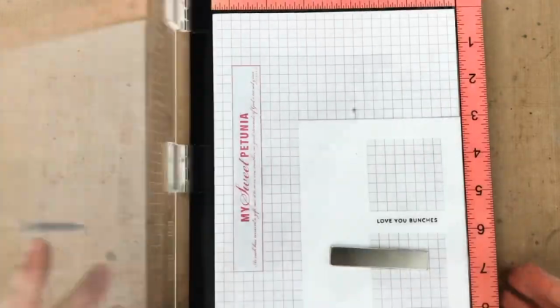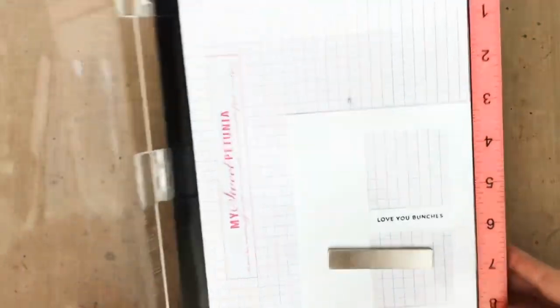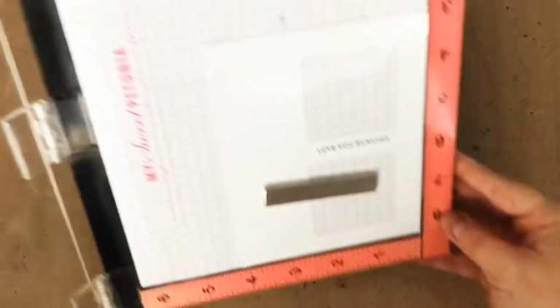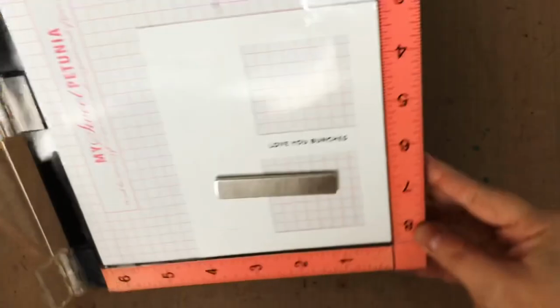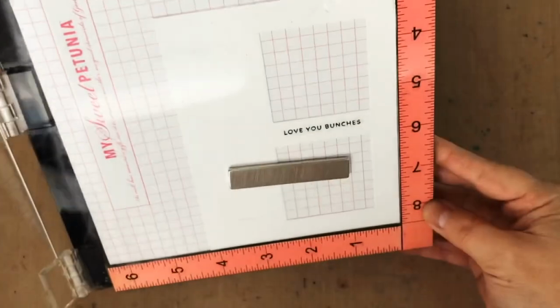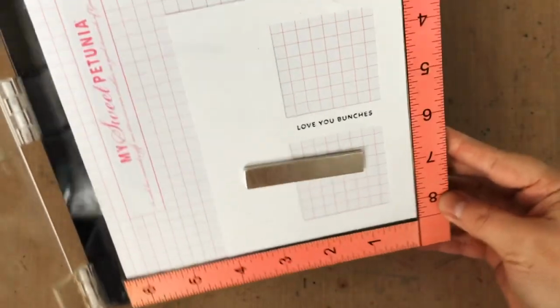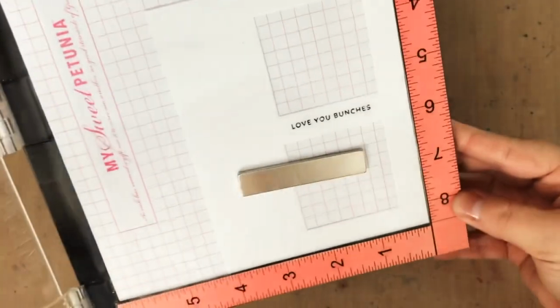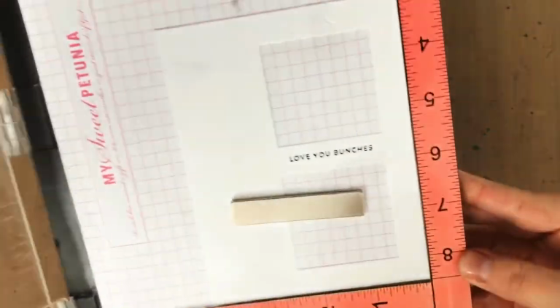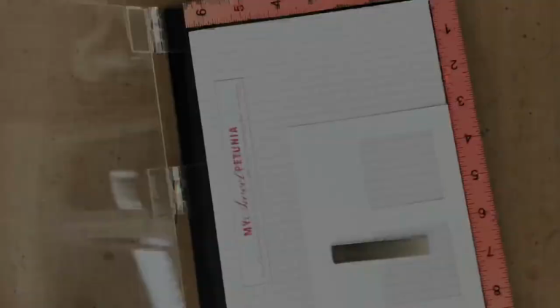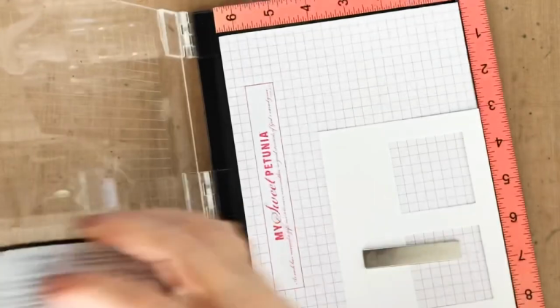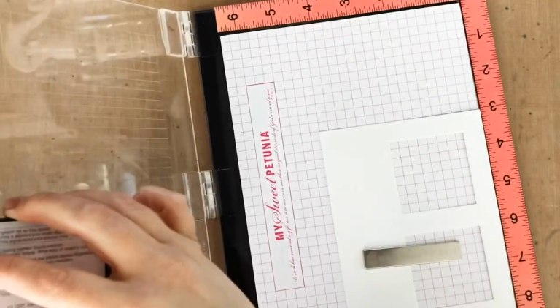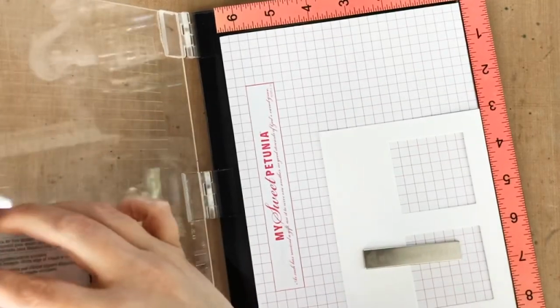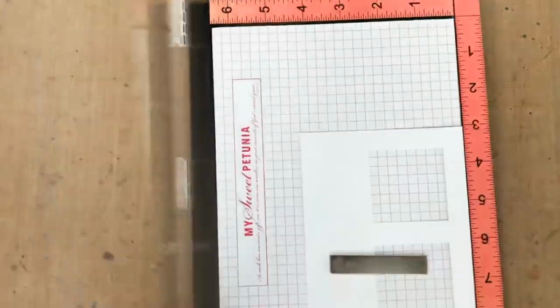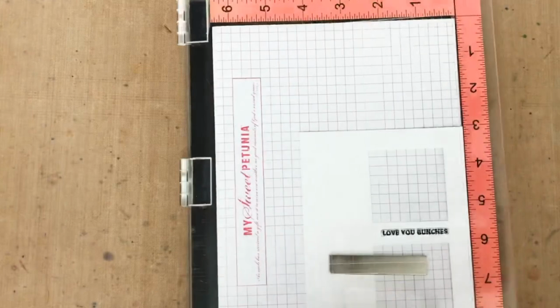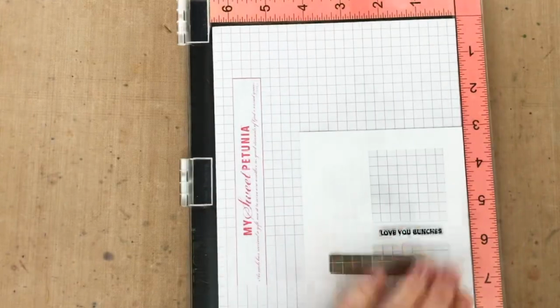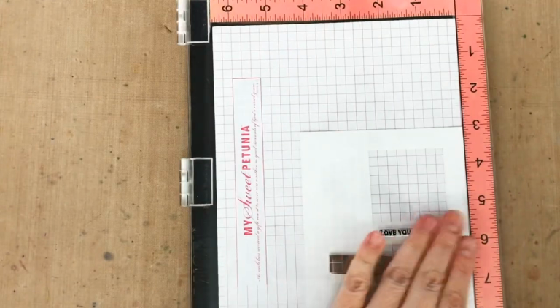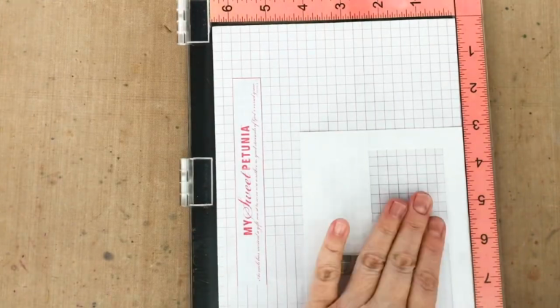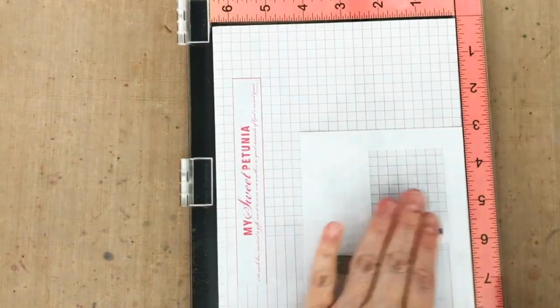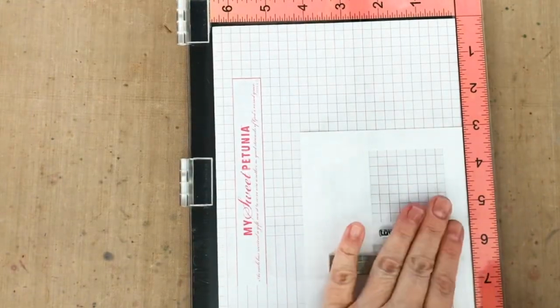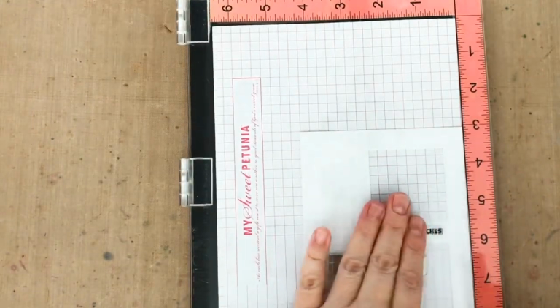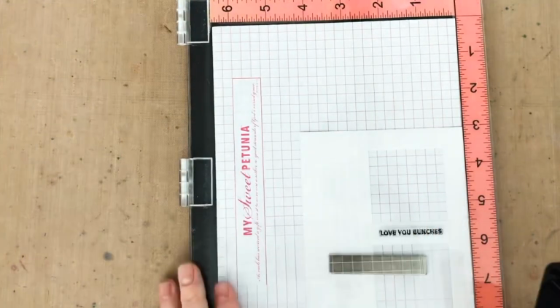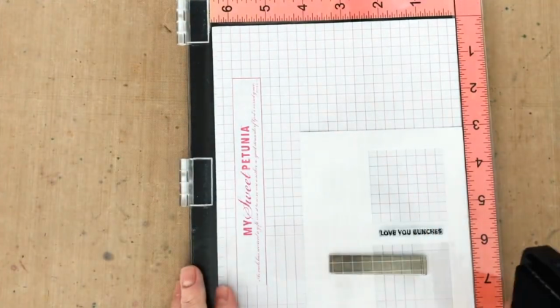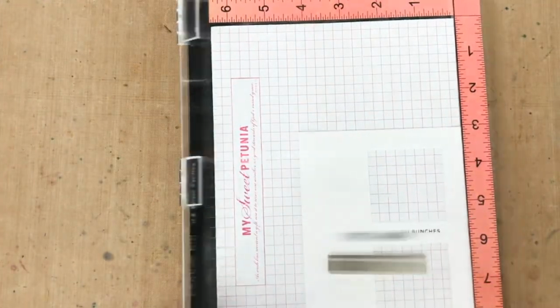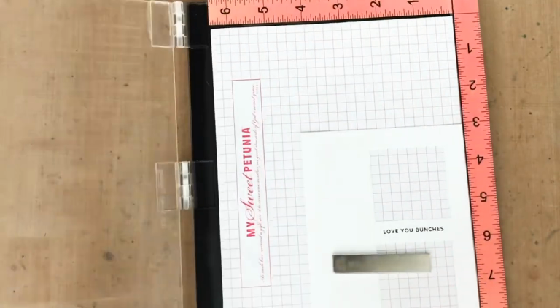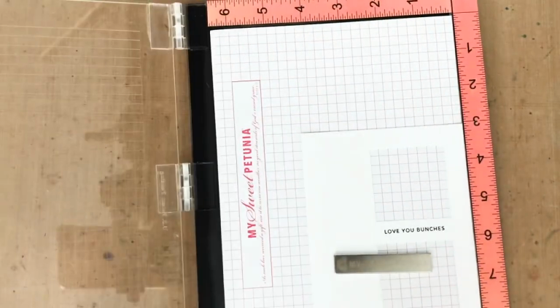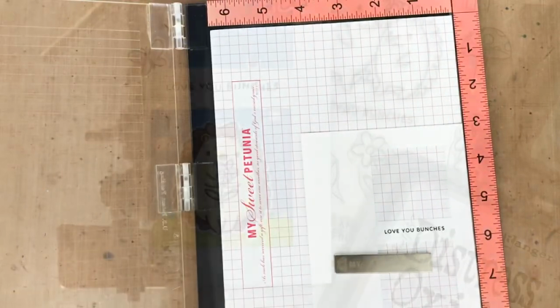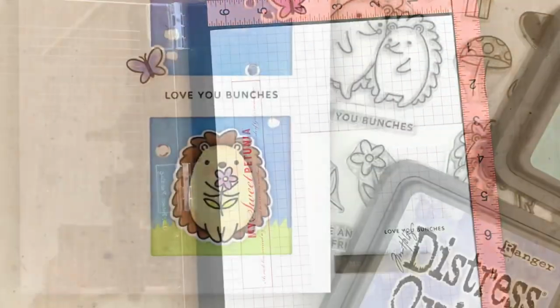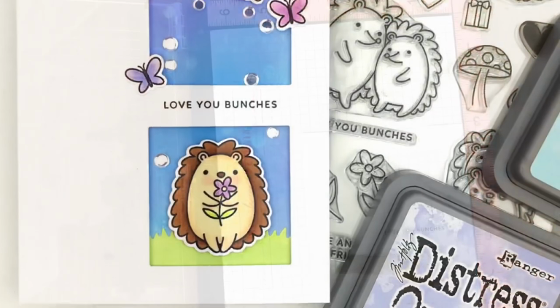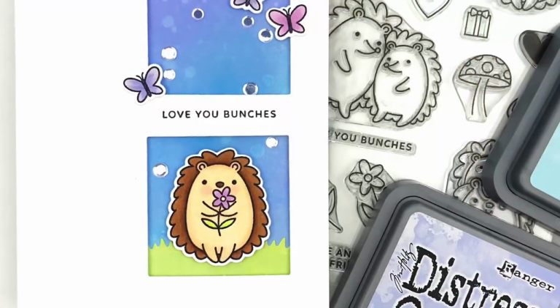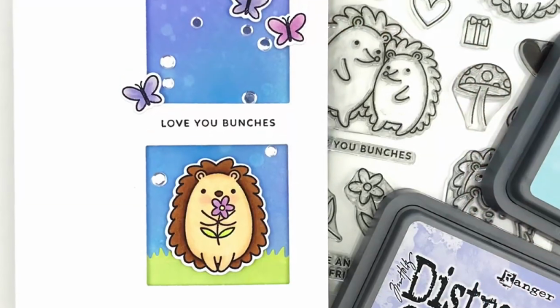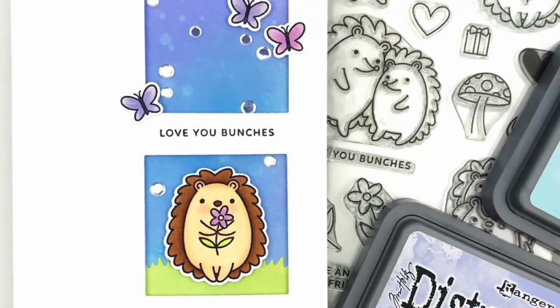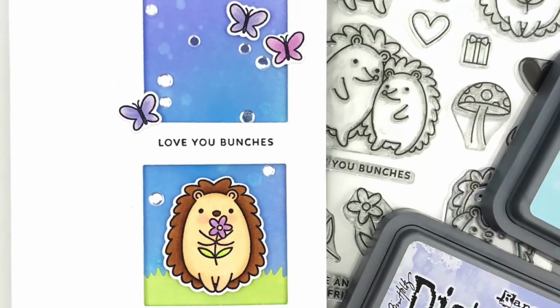I make sure it's right. If it's wrong, I haven't ruined my window panel — I can just try again. But if it's right, I can remove that acetate, clean it for next time, then ink my stamp and stamp again, this time onto my actual card panel.